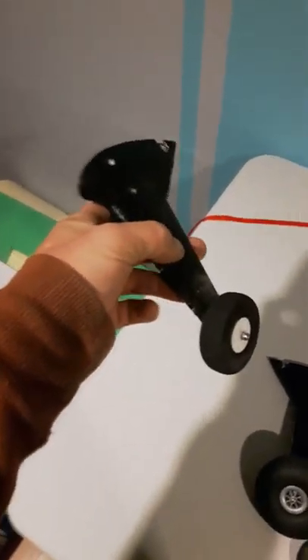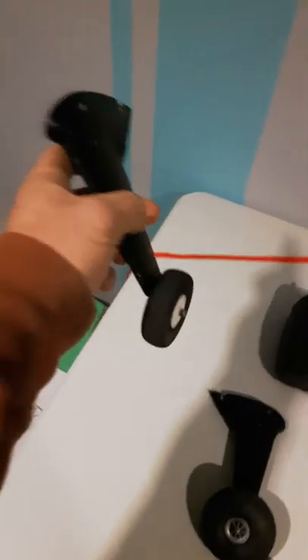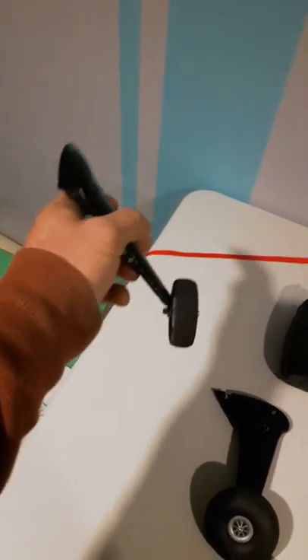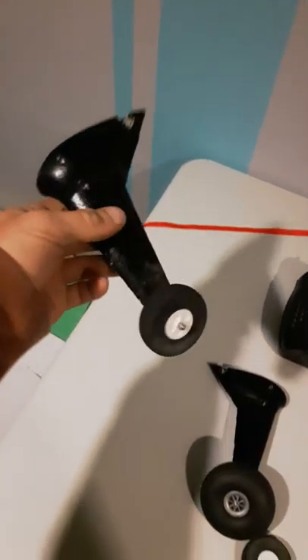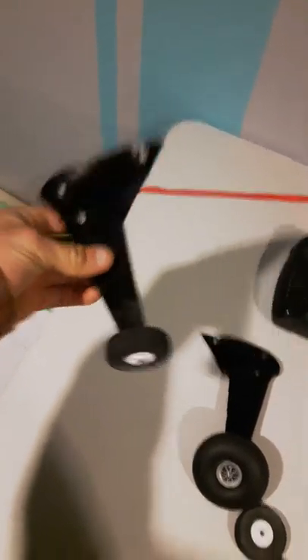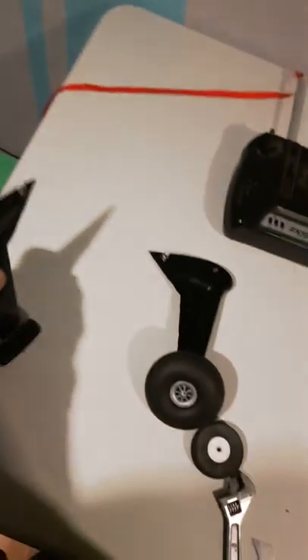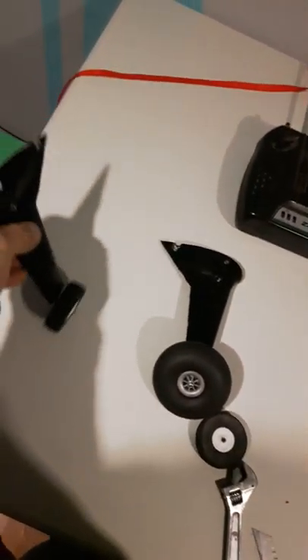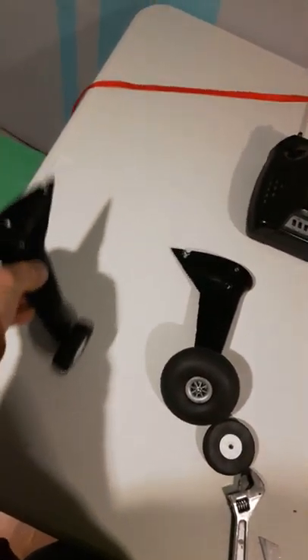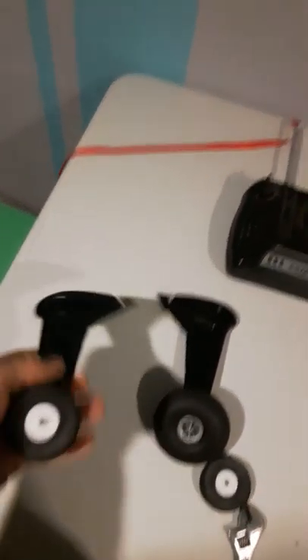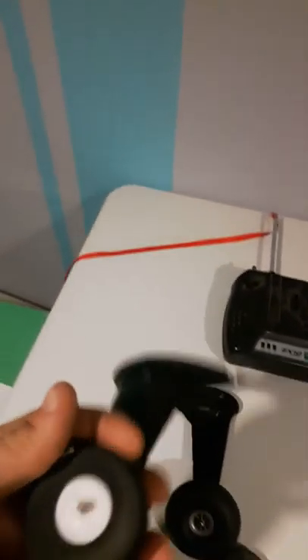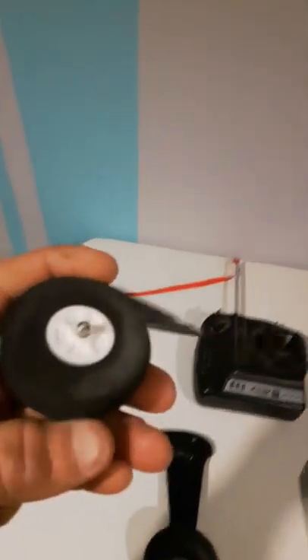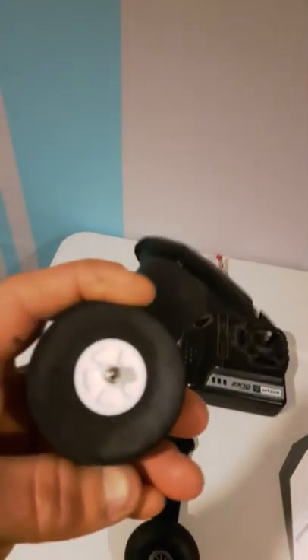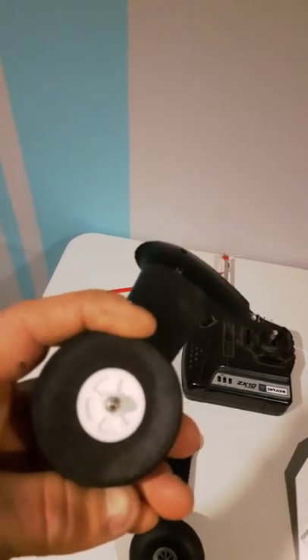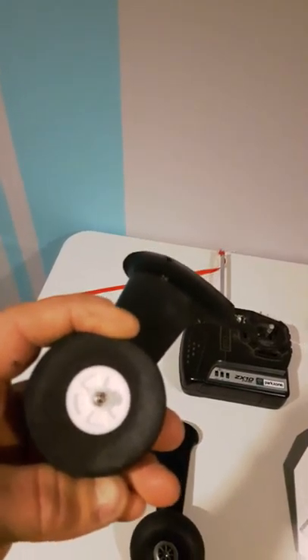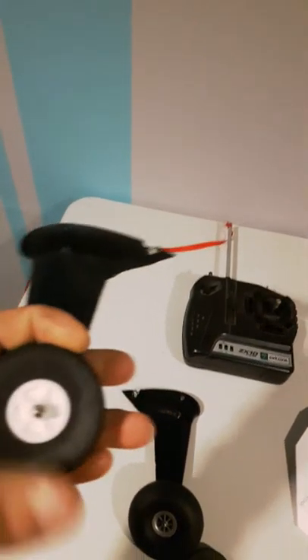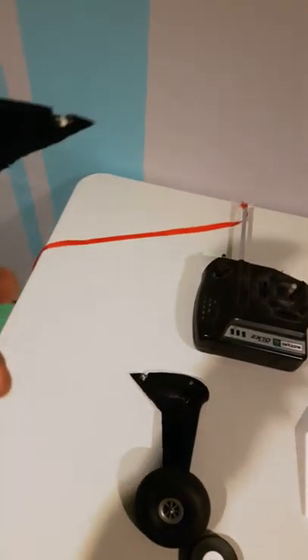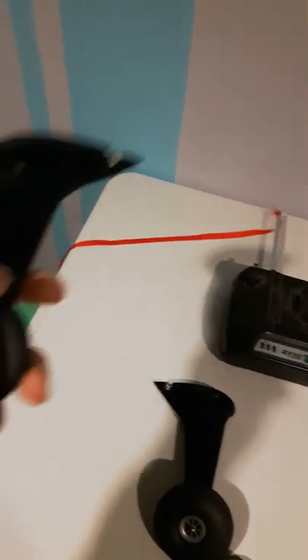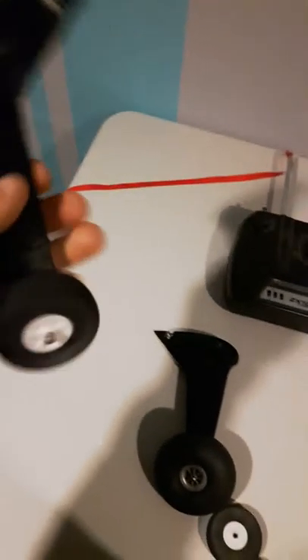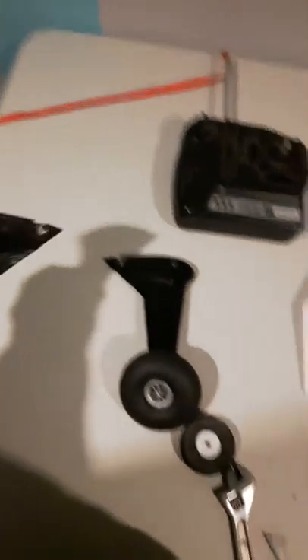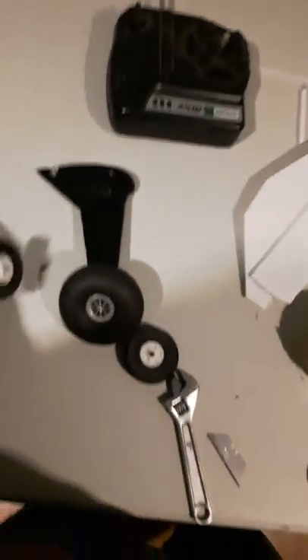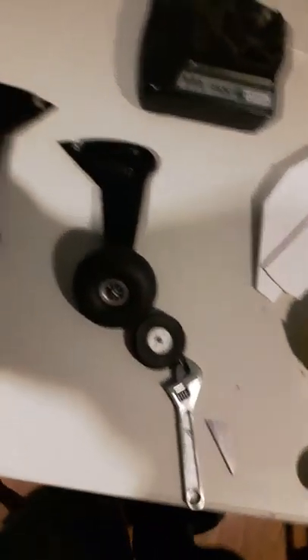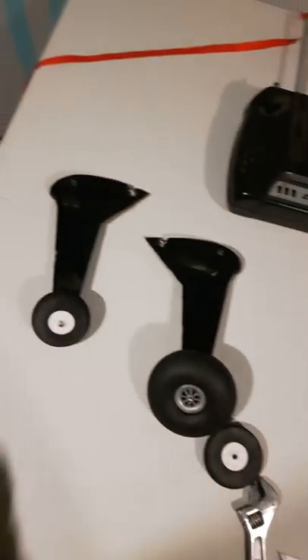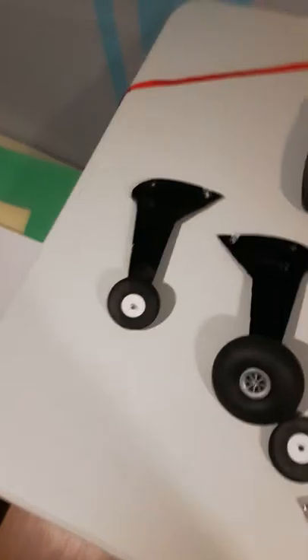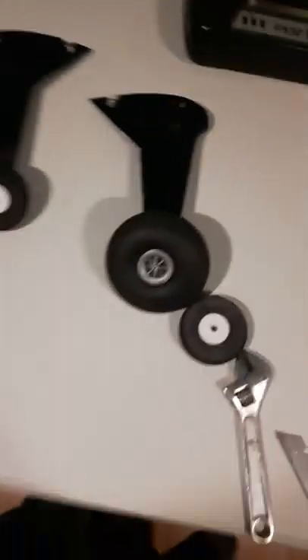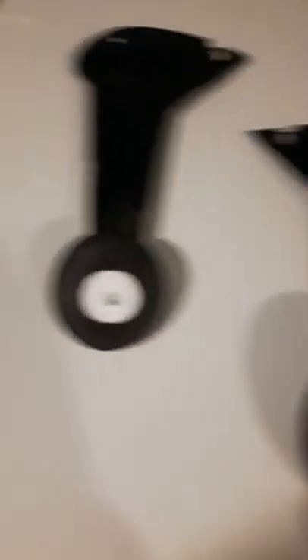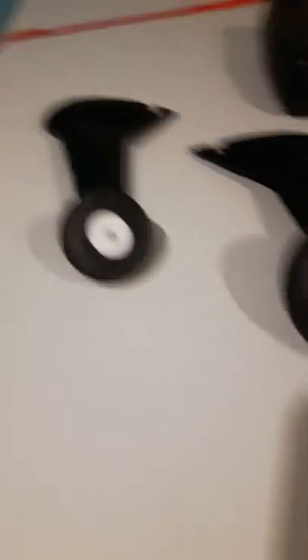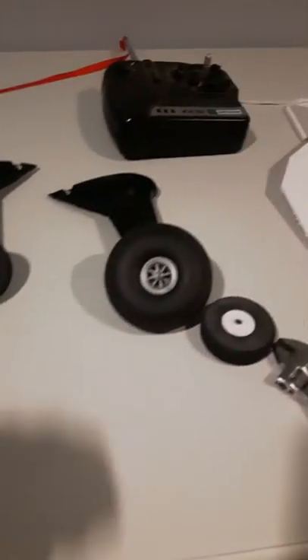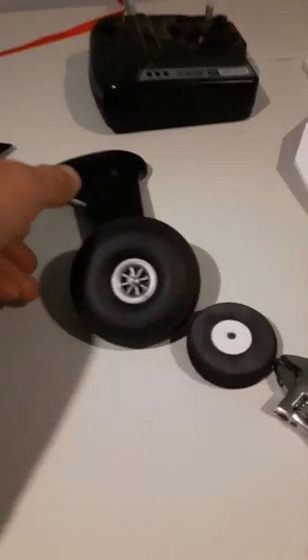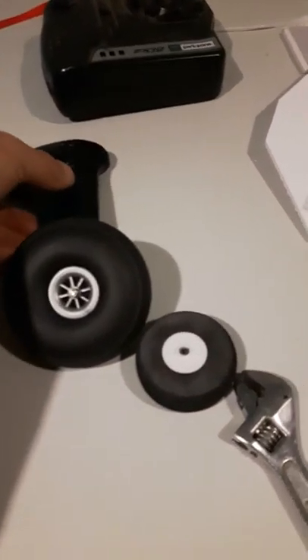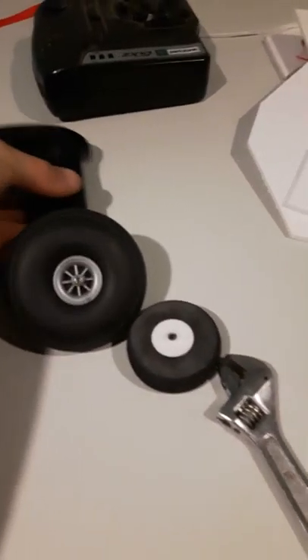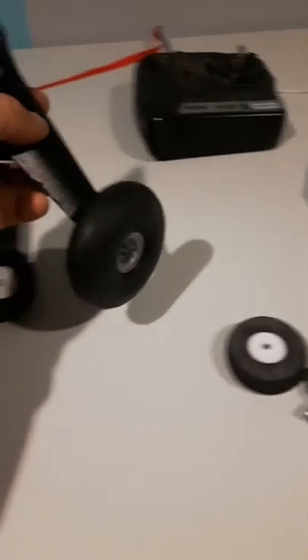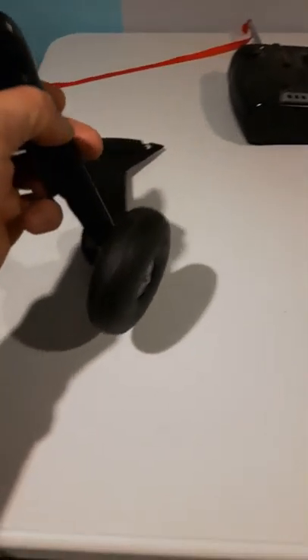That's what it comes with for the wheel gear — little foam tires, pretty hard. They're not solid or anything, but they're pretty flimsy little tires. They work well, it bounces over a lot, but I decided to upgrade a little here.